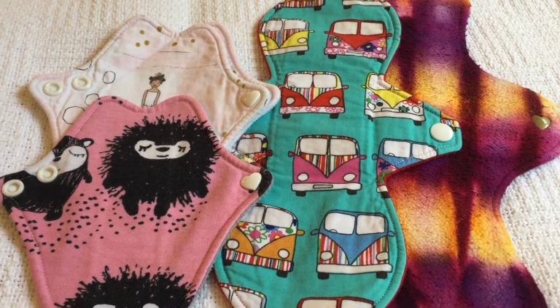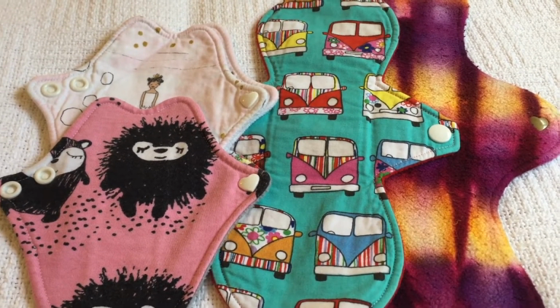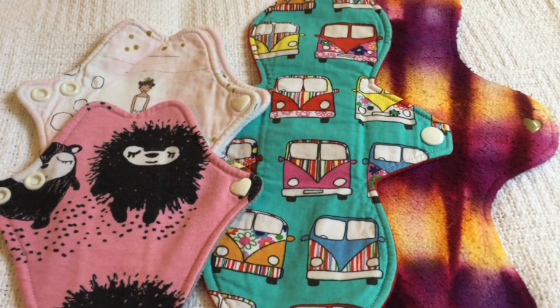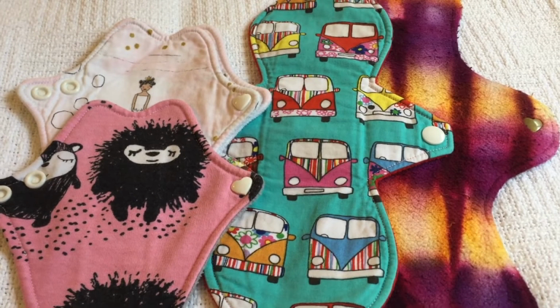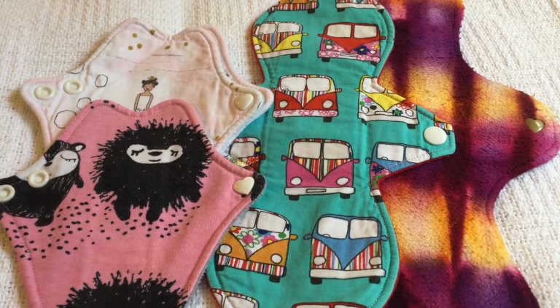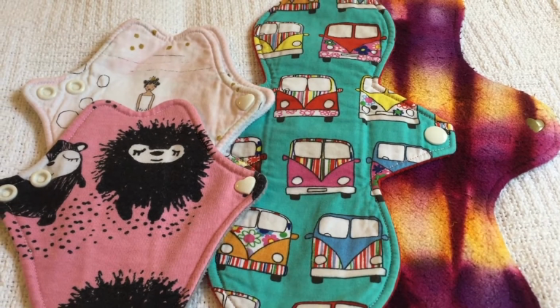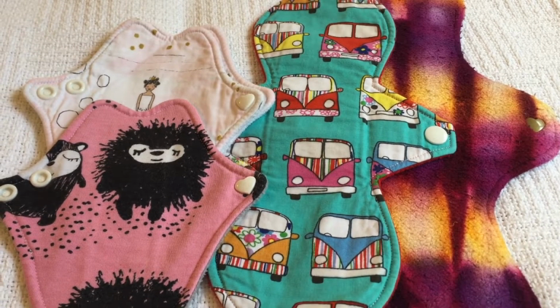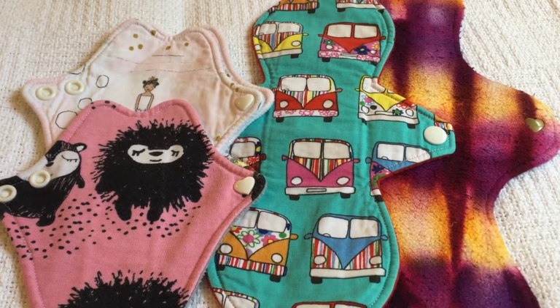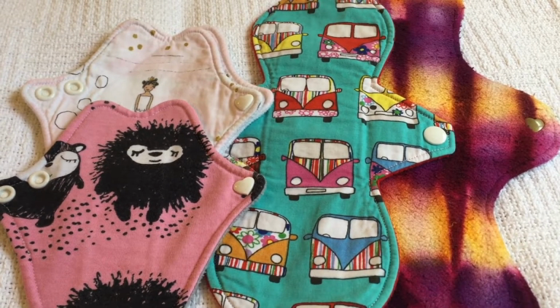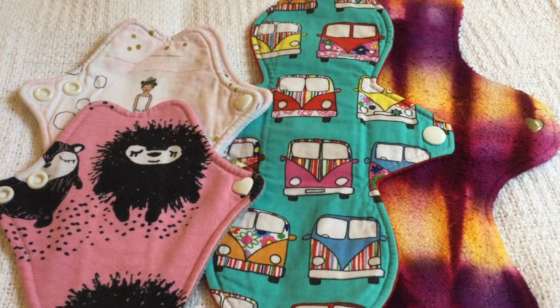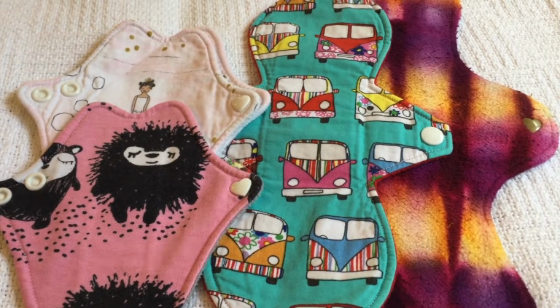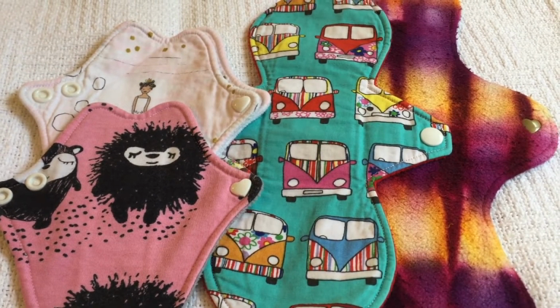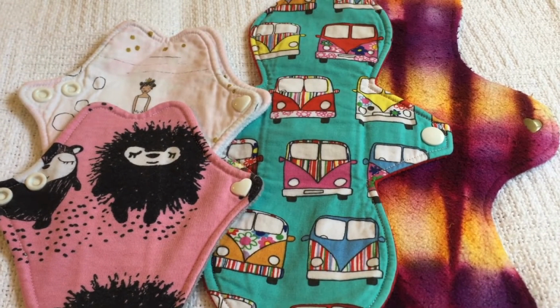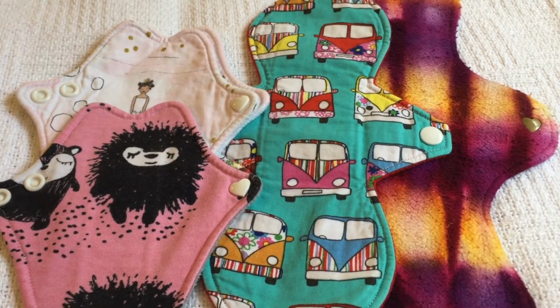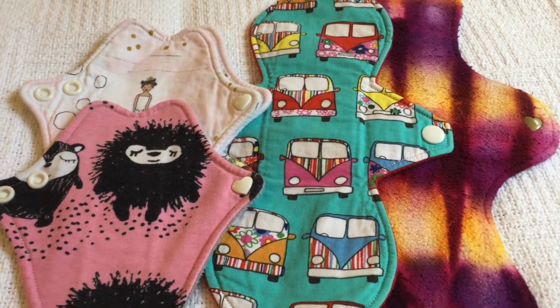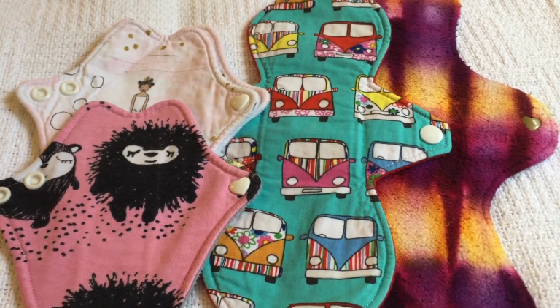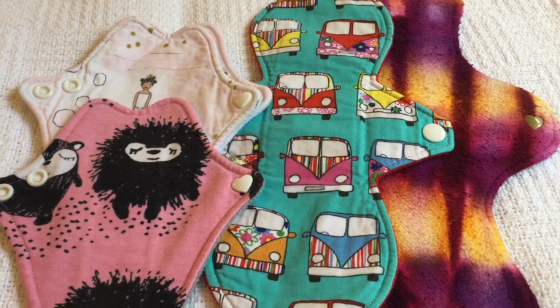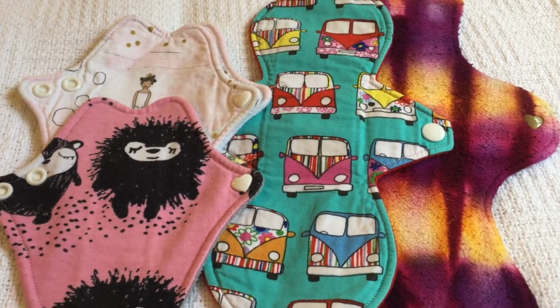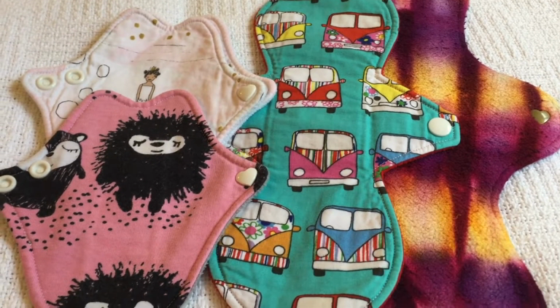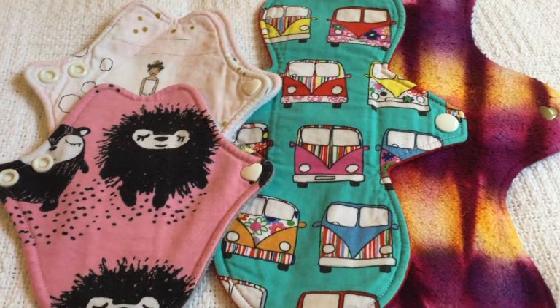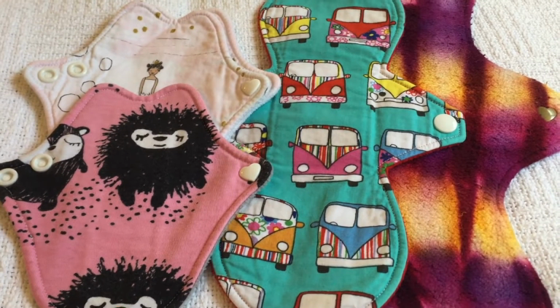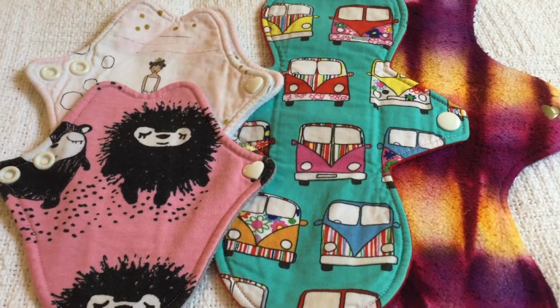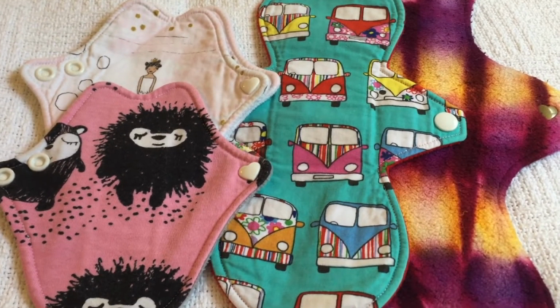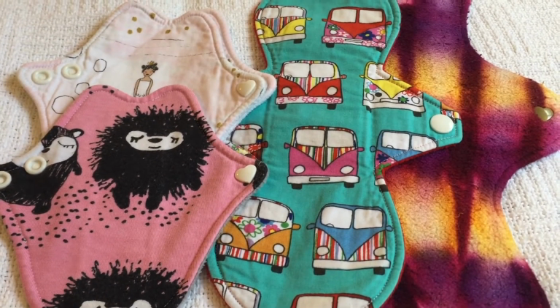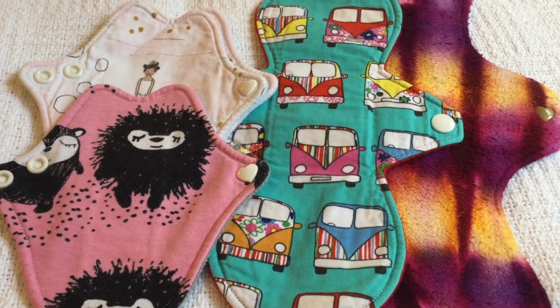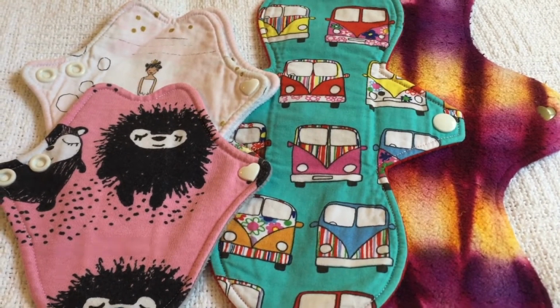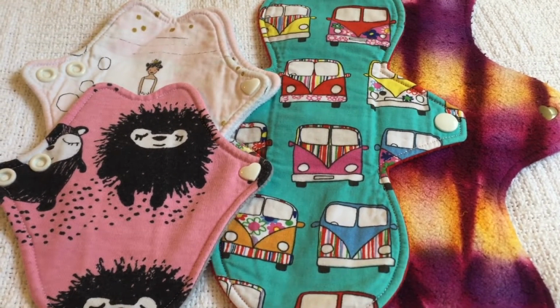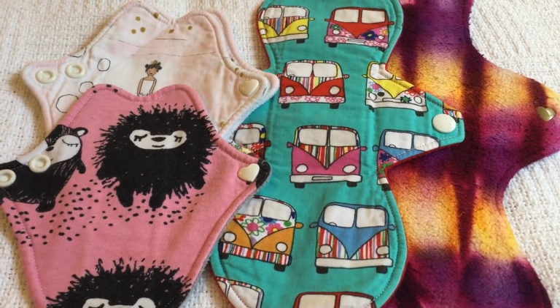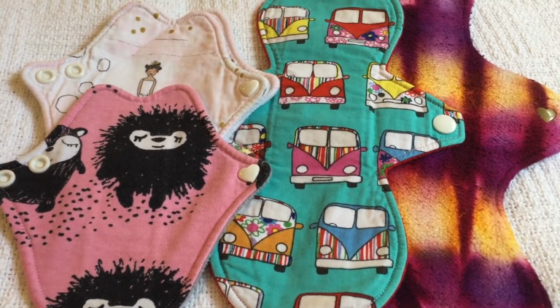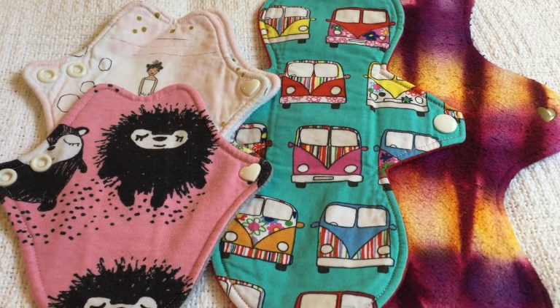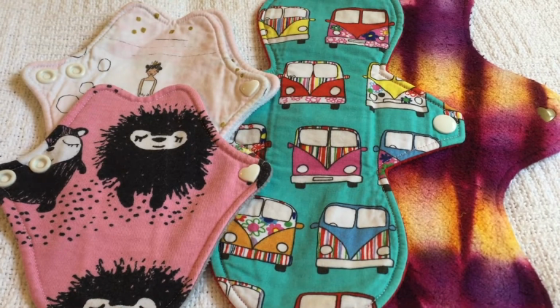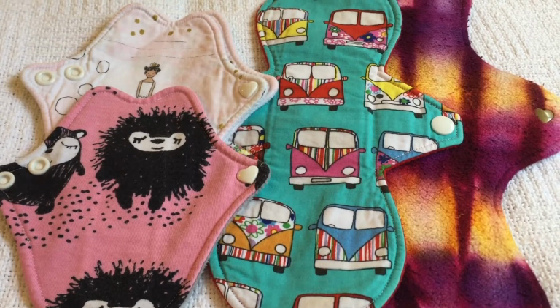I discovered Katie through a UK buy/sell/trade group — somebody was looking for something and she commented with the name of her shop. It was really early on in my cloth pad journey; I was only using liners at that point.